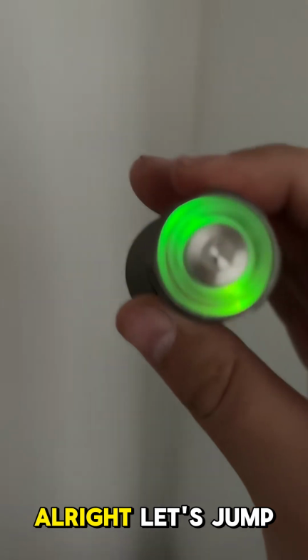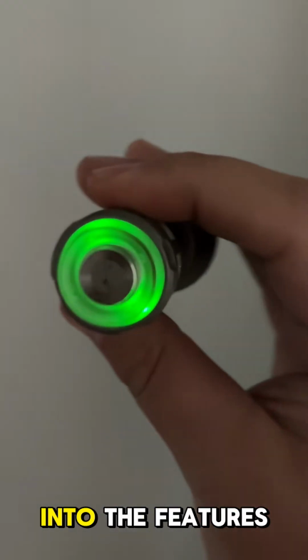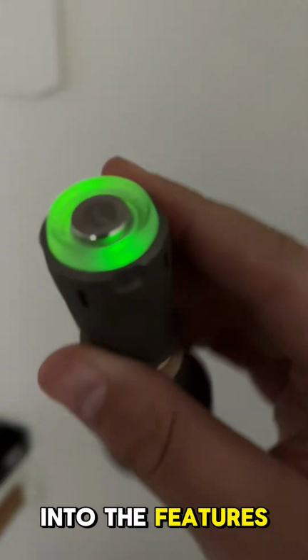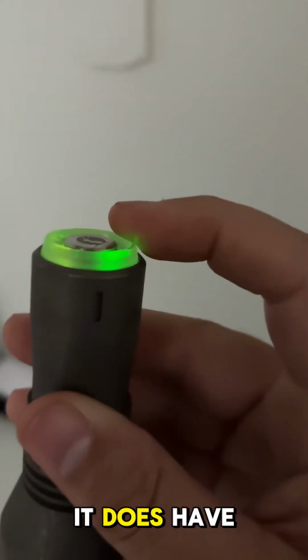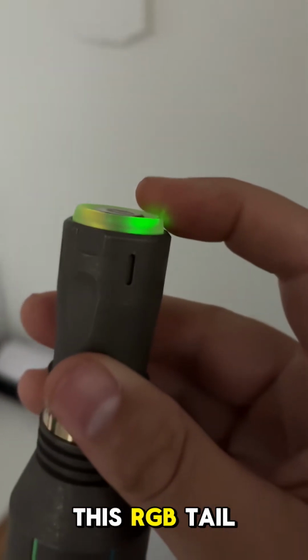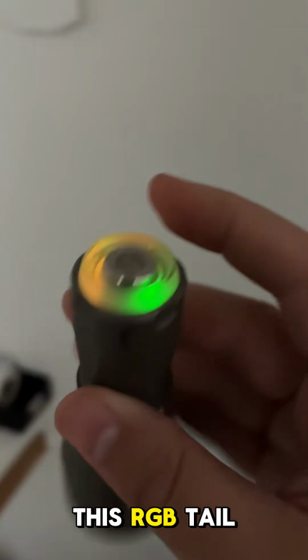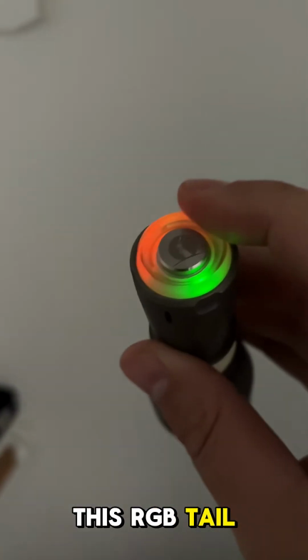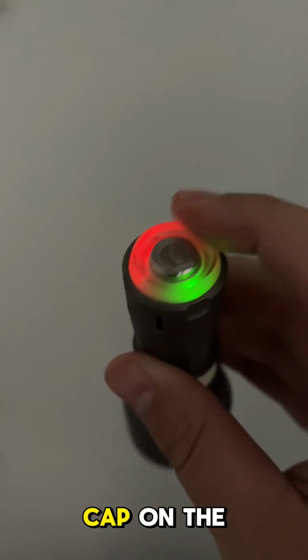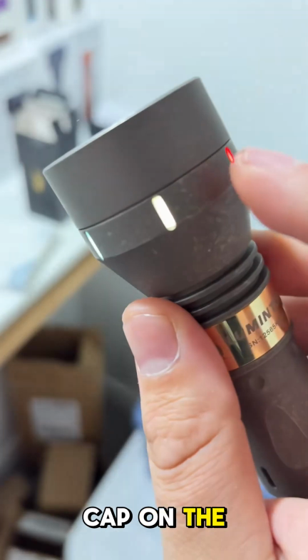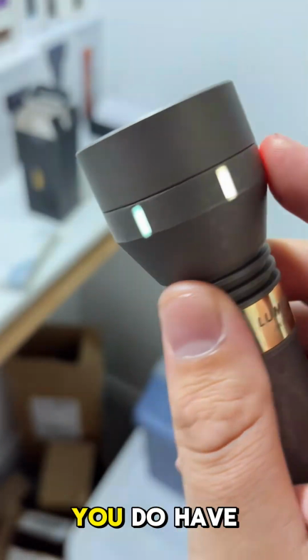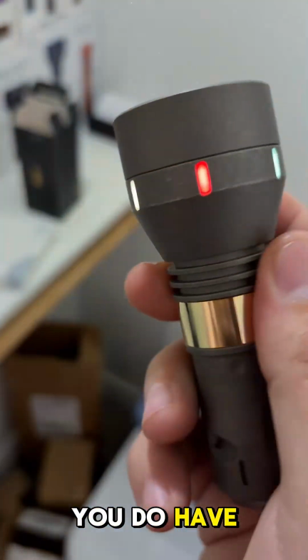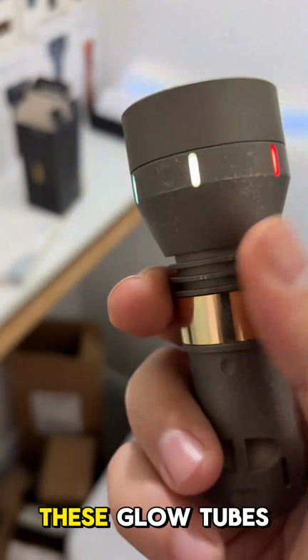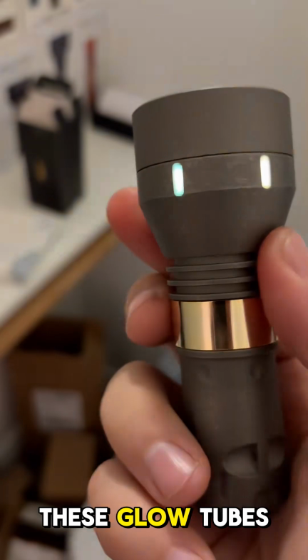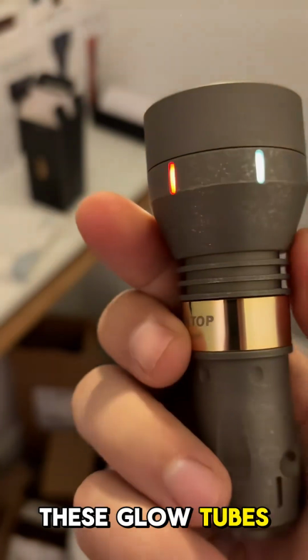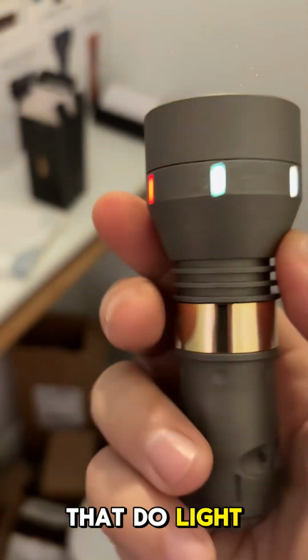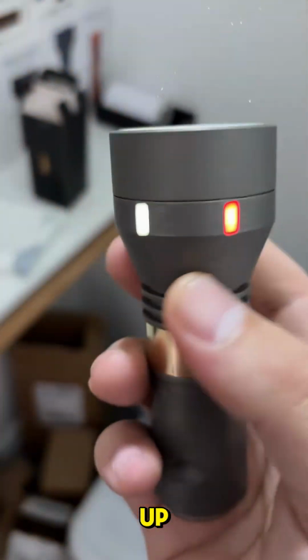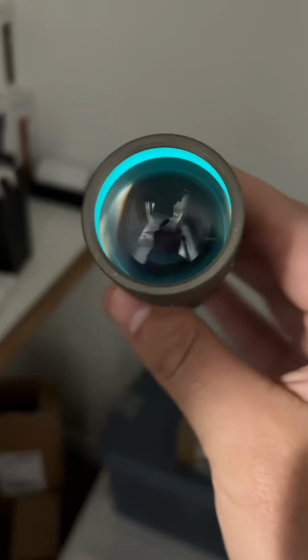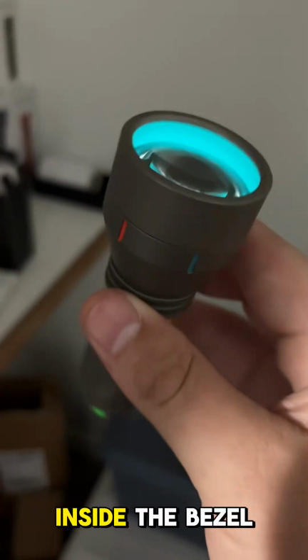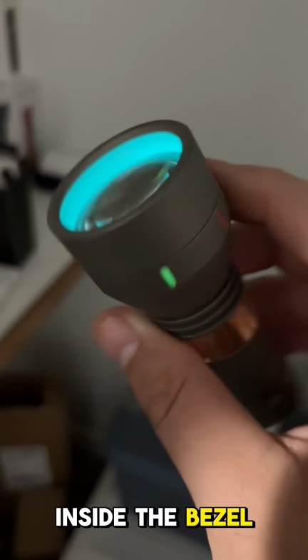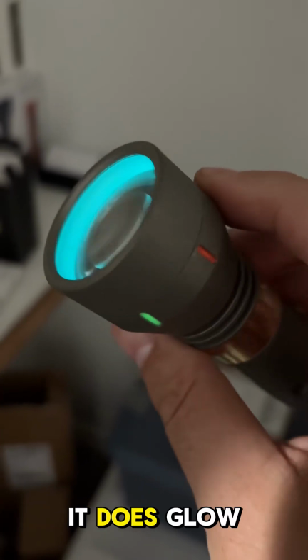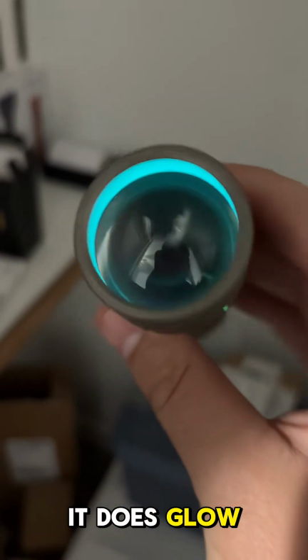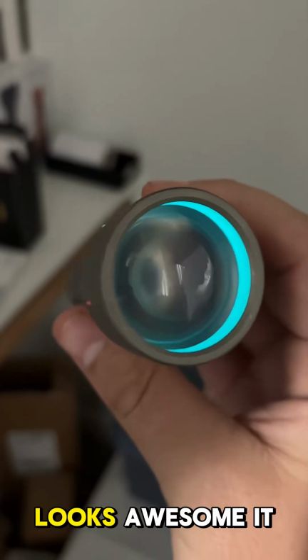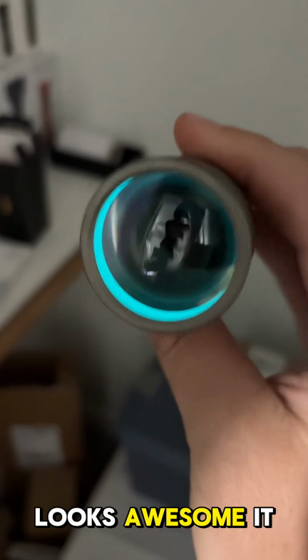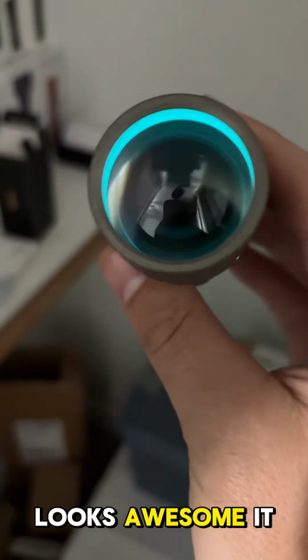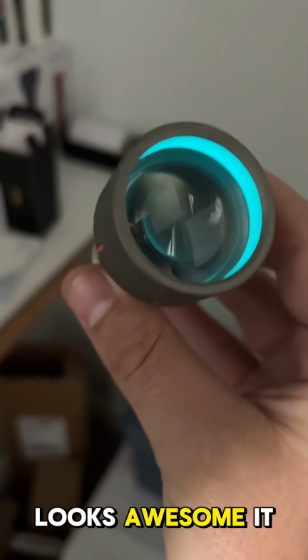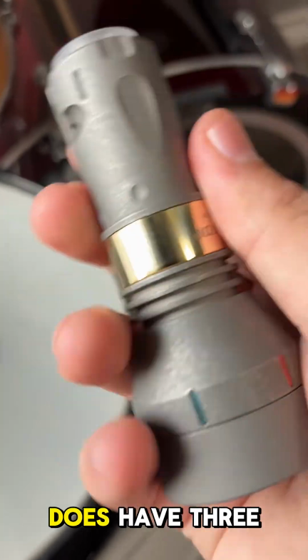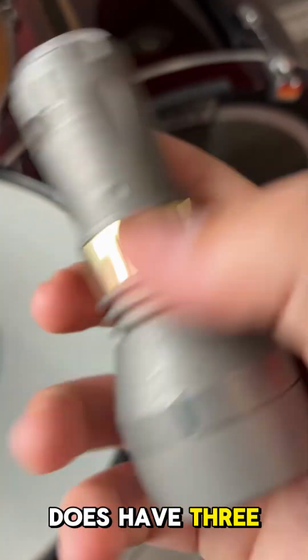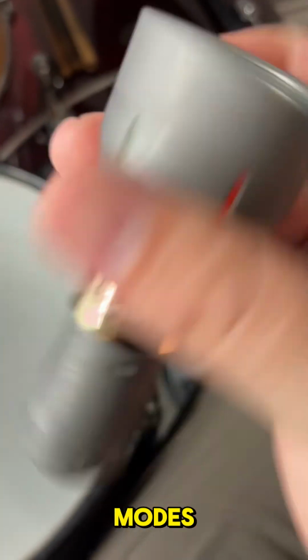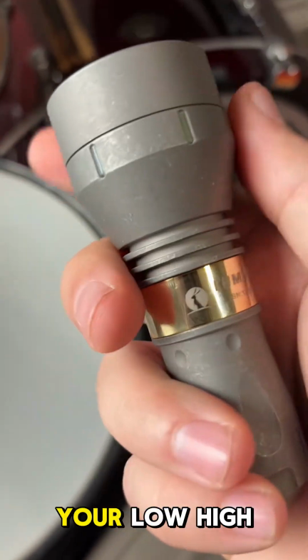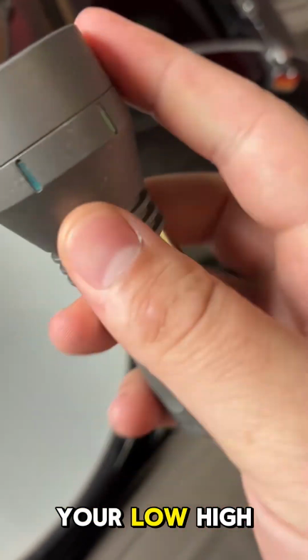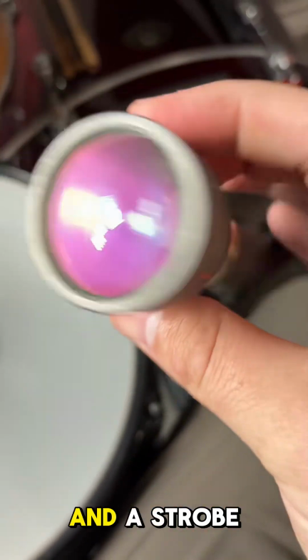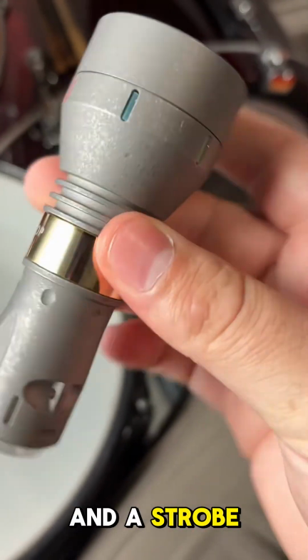Let's jump into the features. It does have this RGB tail cap, and on the side you have these glow tubes that do light up. Inside the bezel it does glow as well — looks awesome. It has three modes: low, high, and strobe.